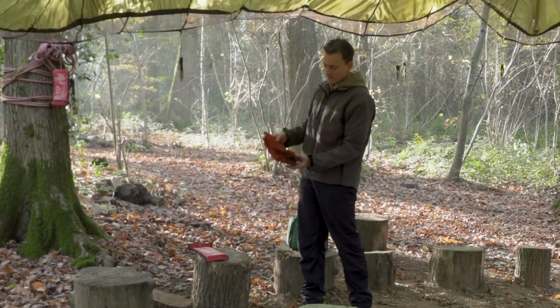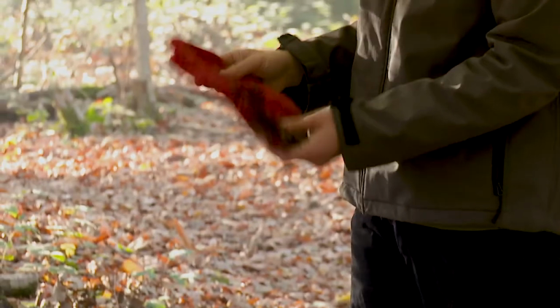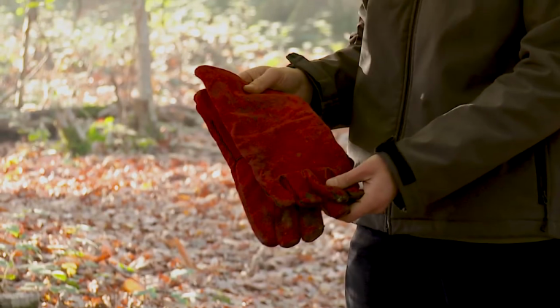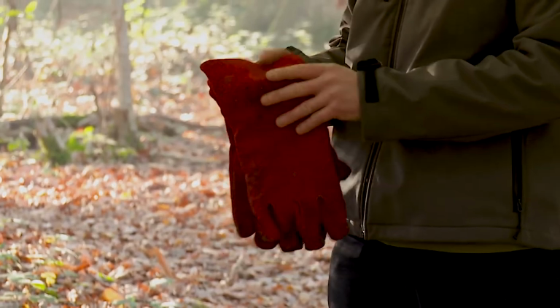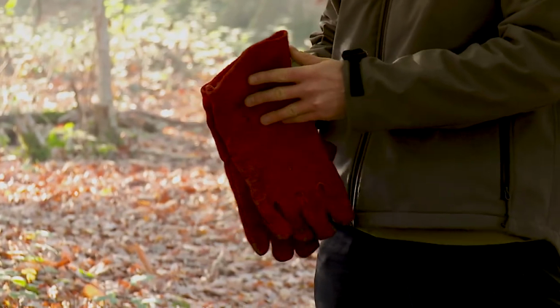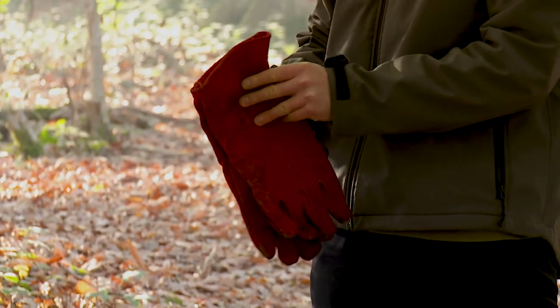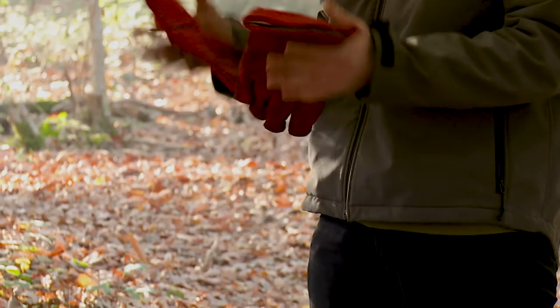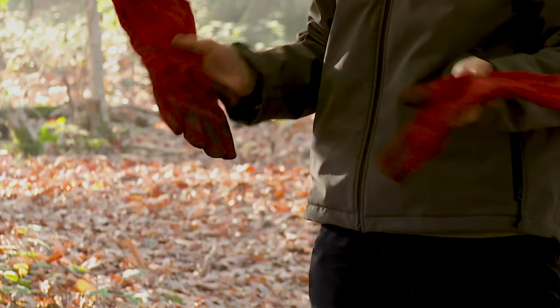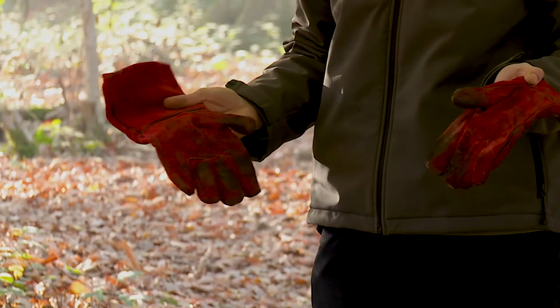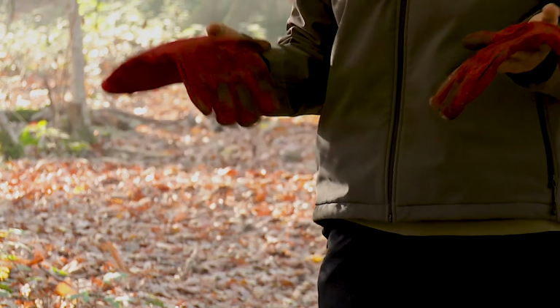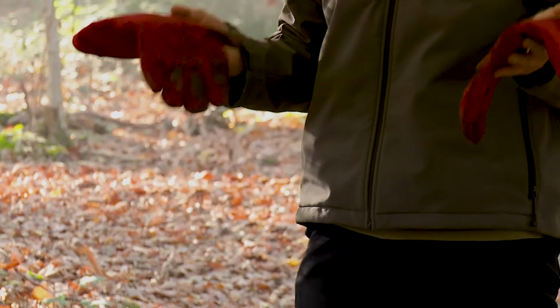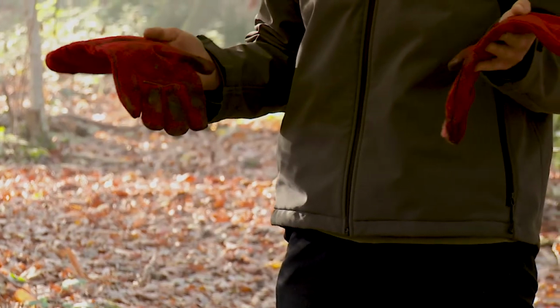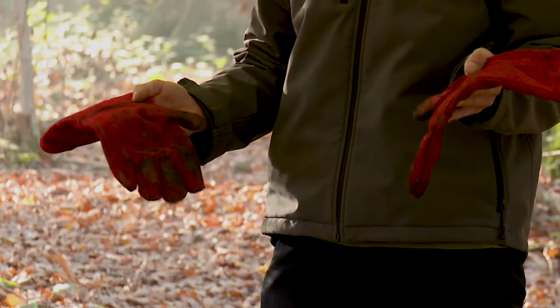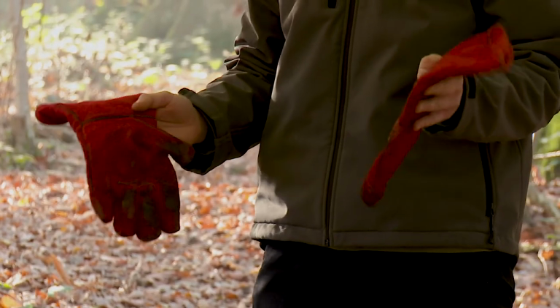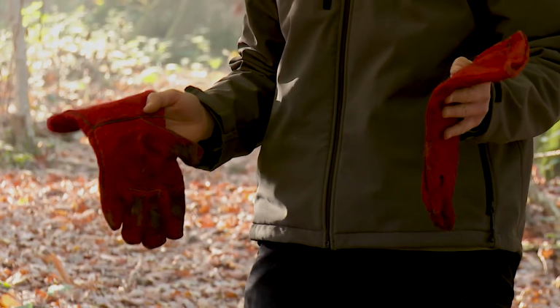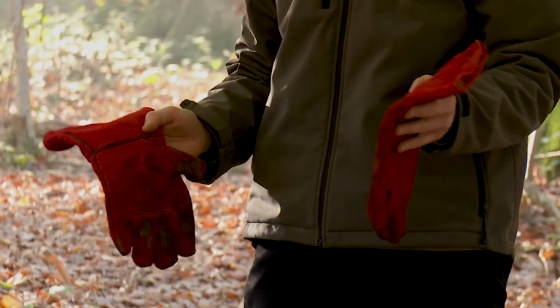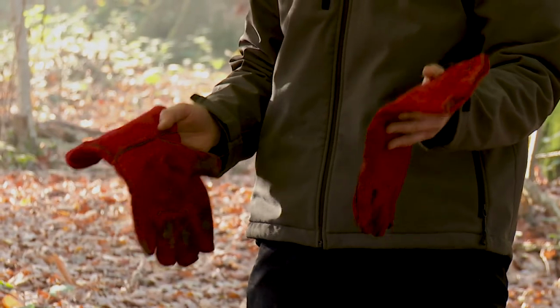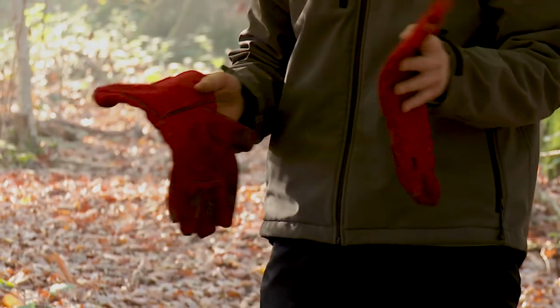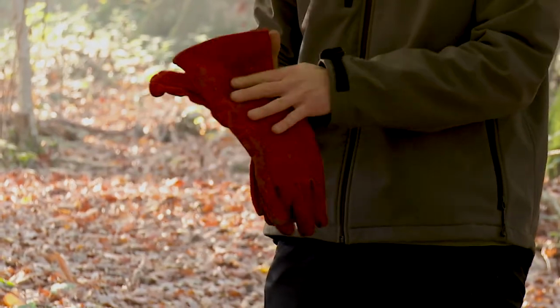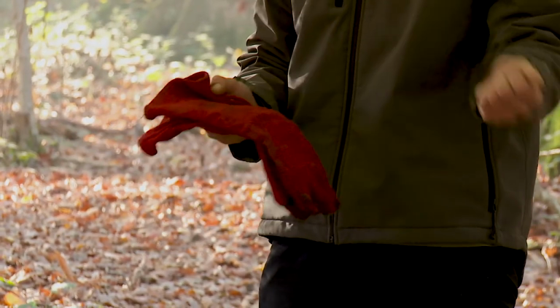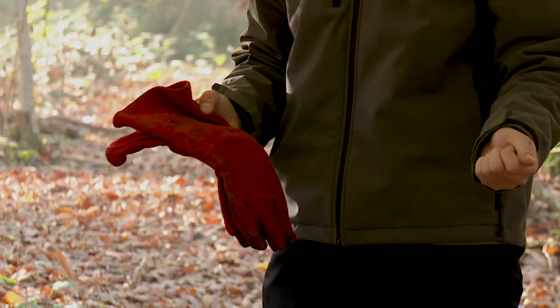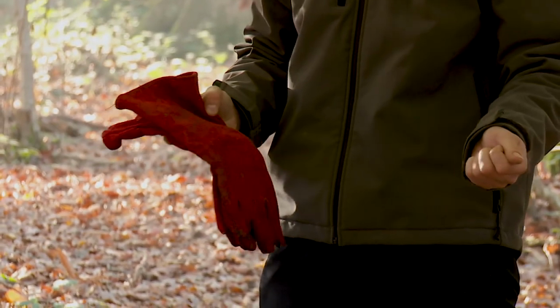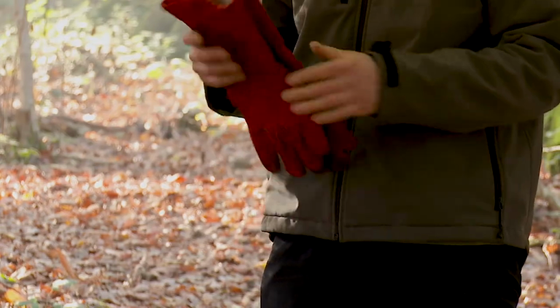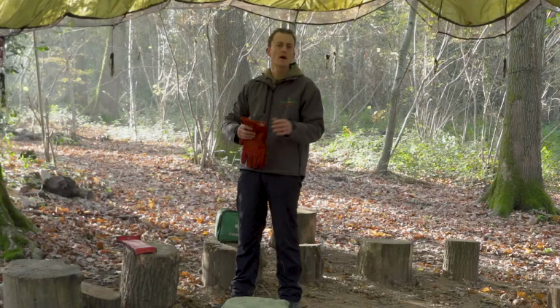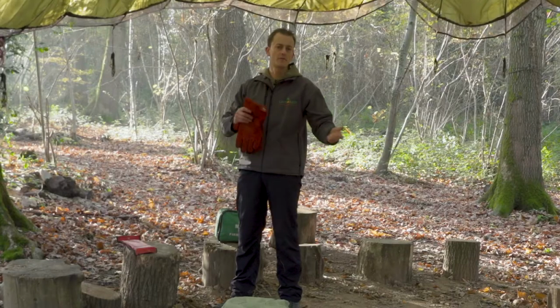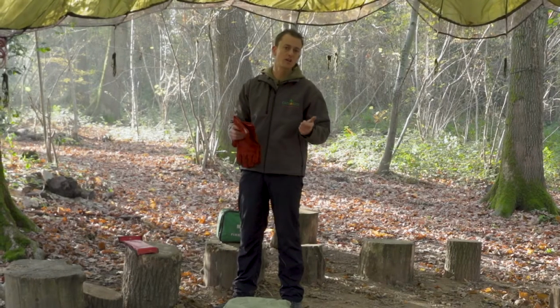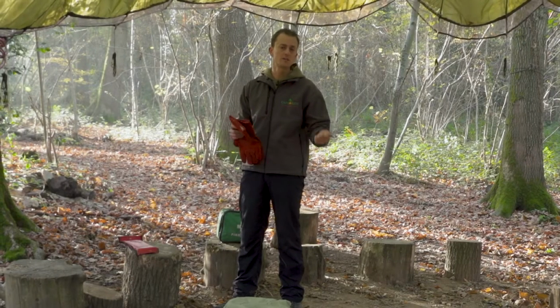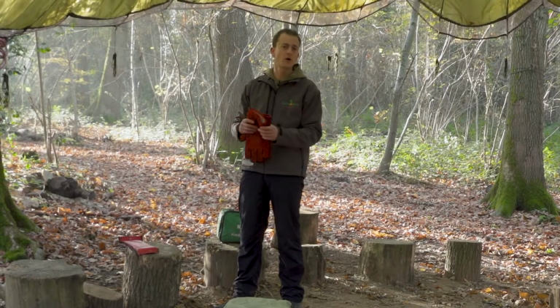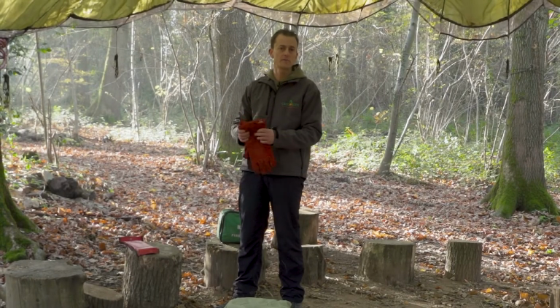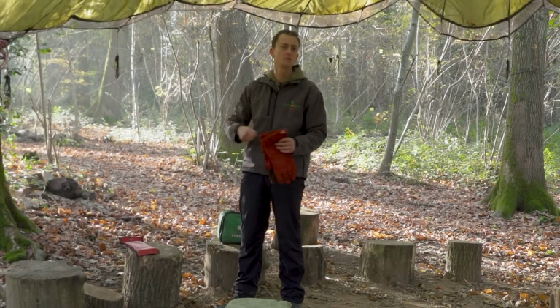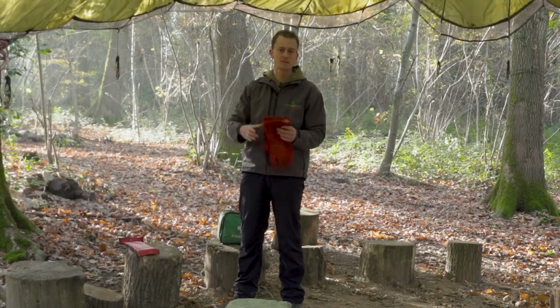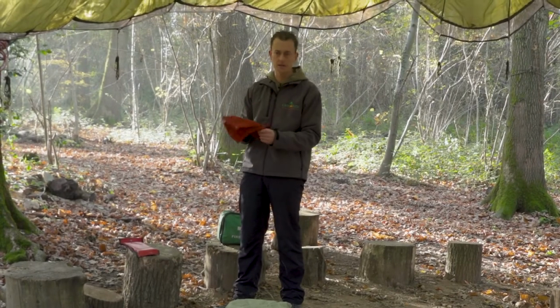We've also got some fire gauntlets — these are welding gloves. They're not fireproof but they are fire resistant, so they'll help you if you need to move things around on the fire, or if you're cooking and you need to move hot metal pans and things like that.